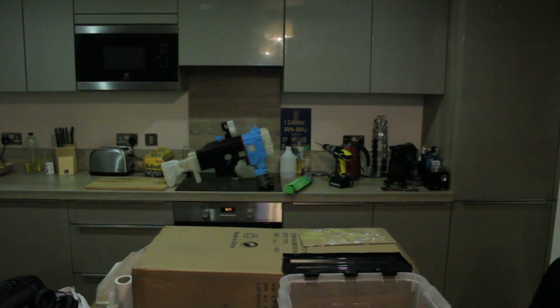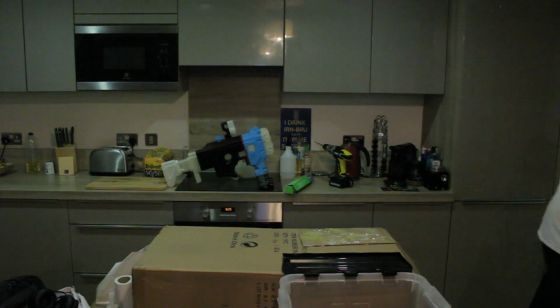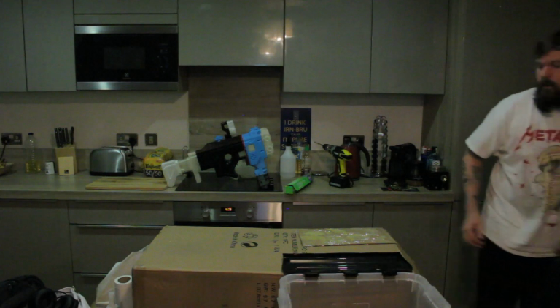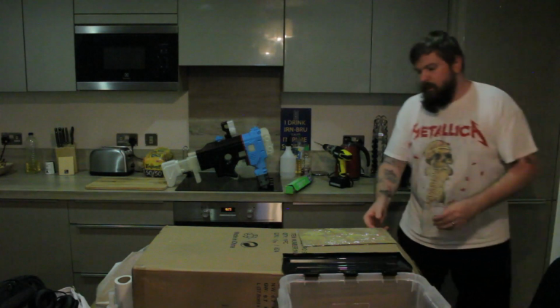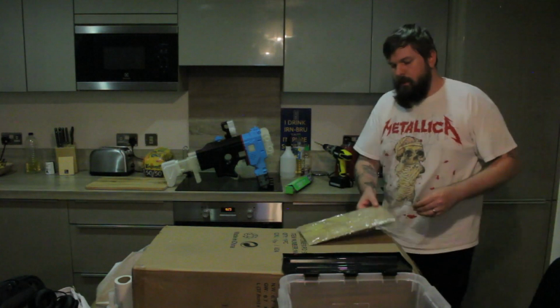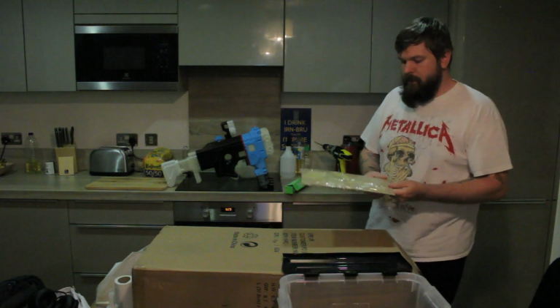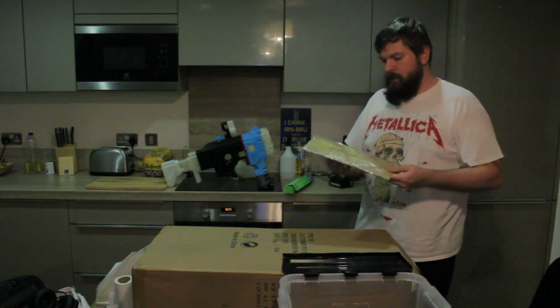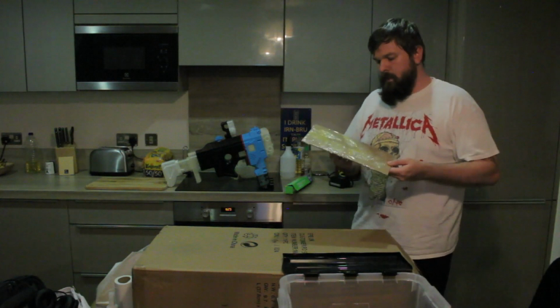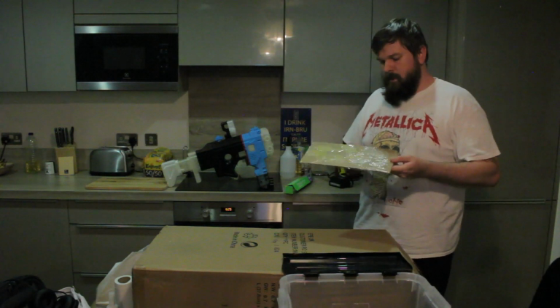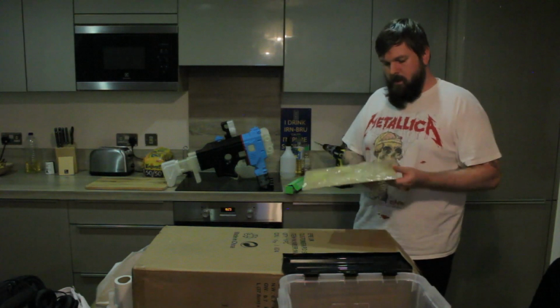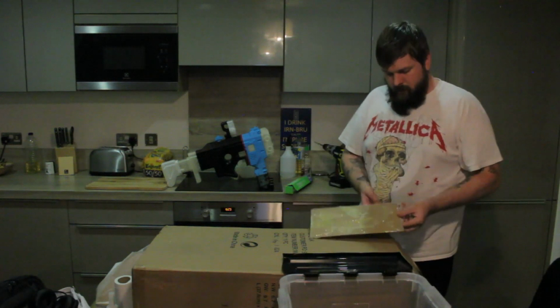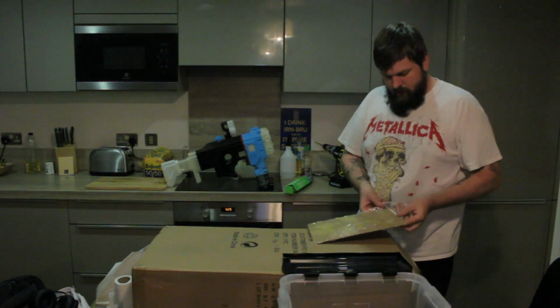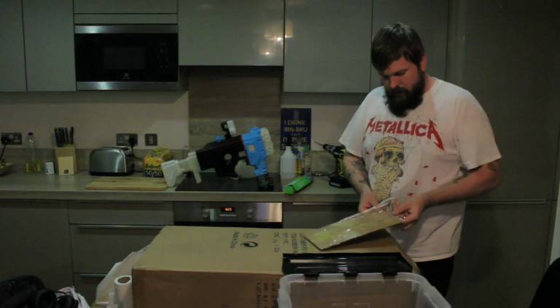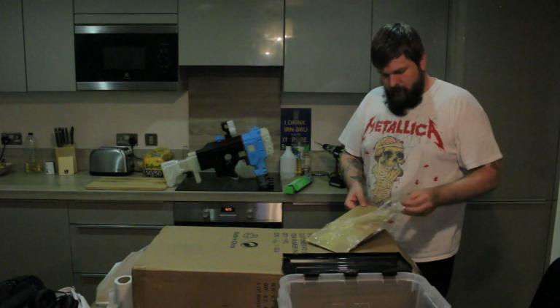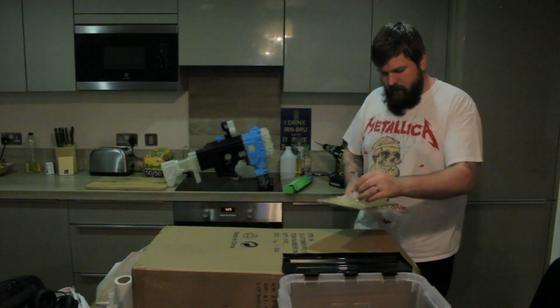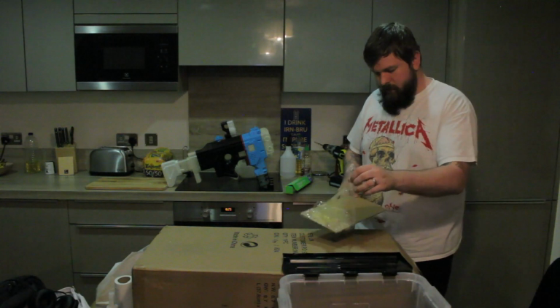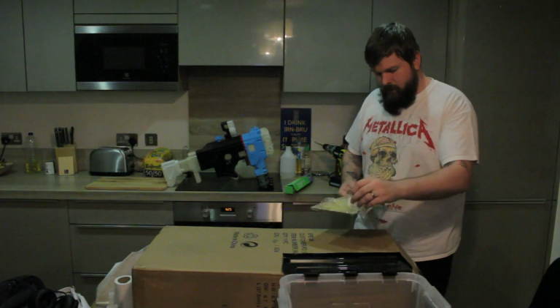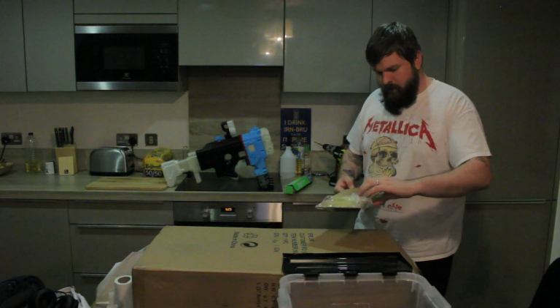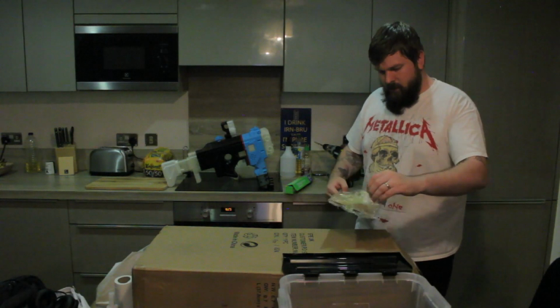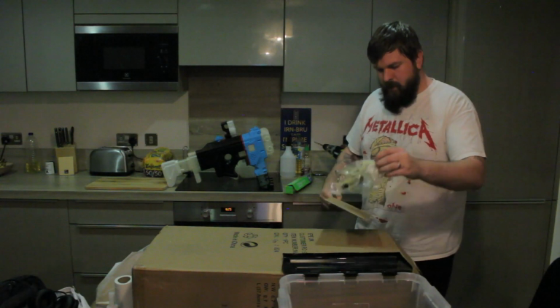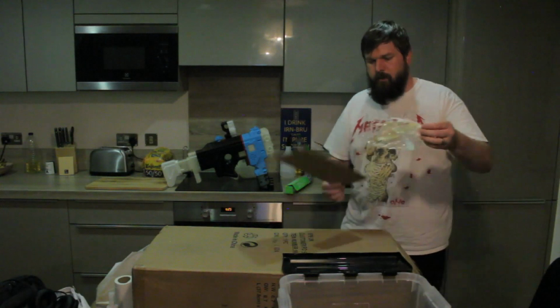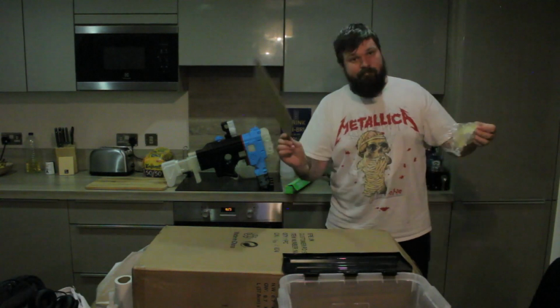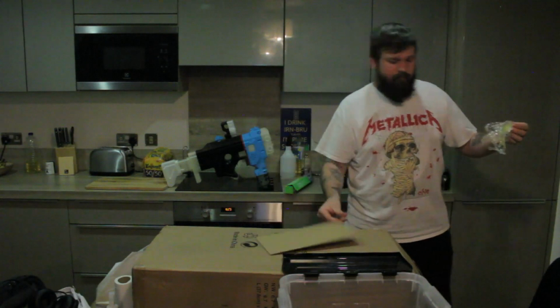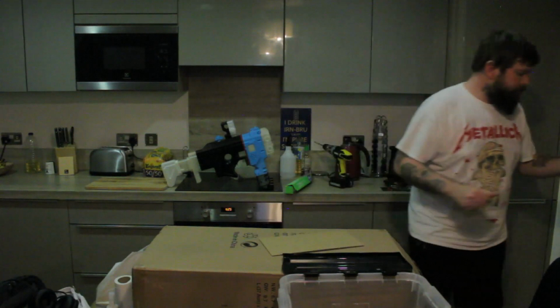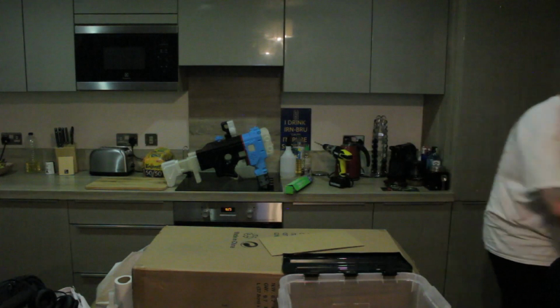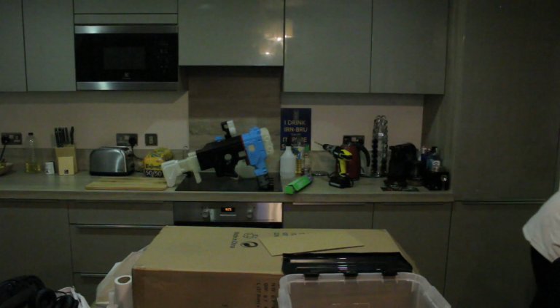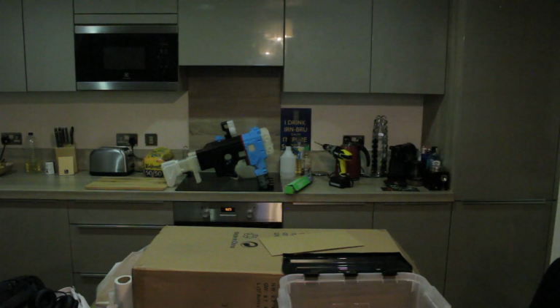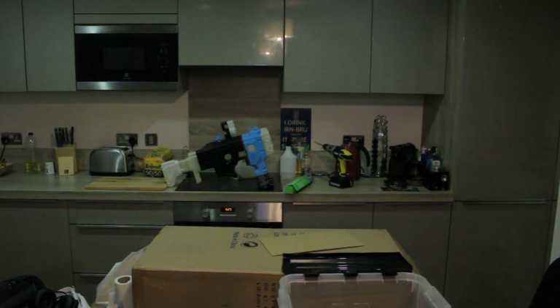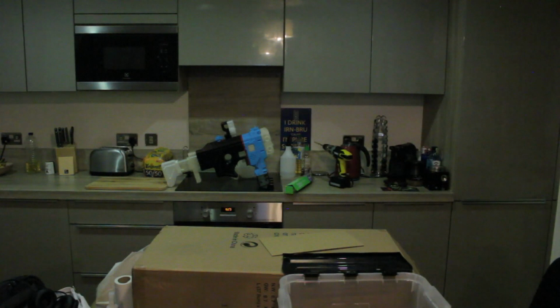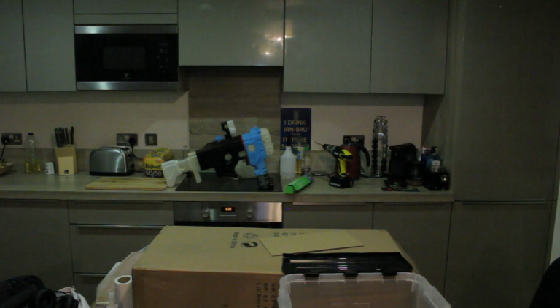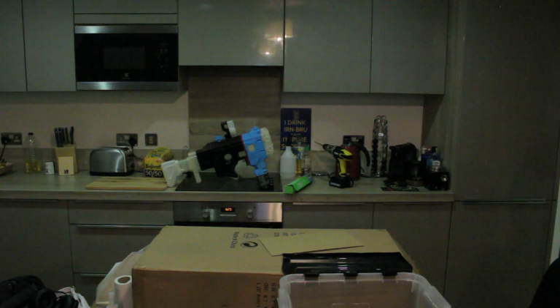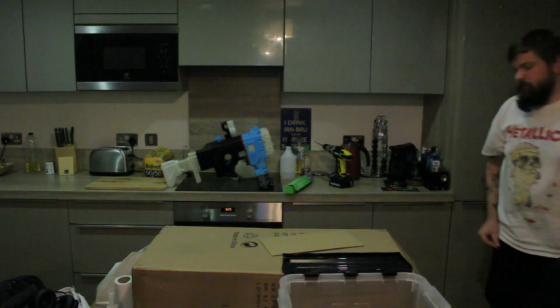Once that was all done, I just needed to clean up. I always put a bit of cling film around the cardboard or waste material I'm using so I can save it for another build. Then I let everything dry overnight.